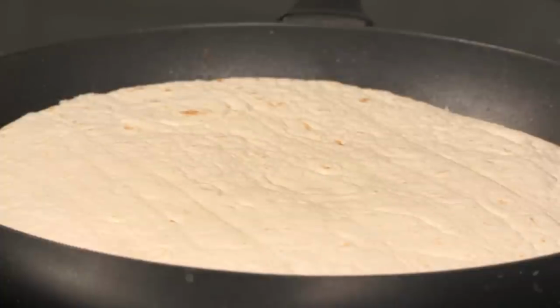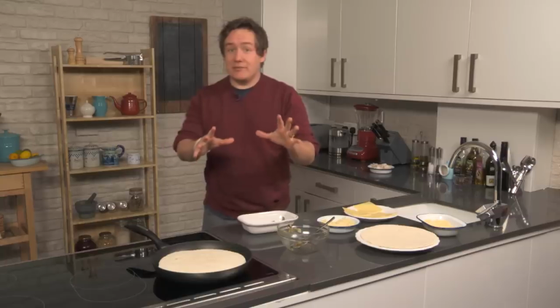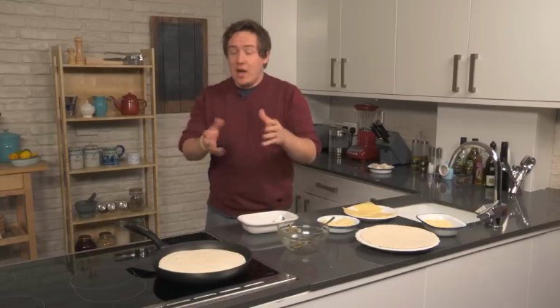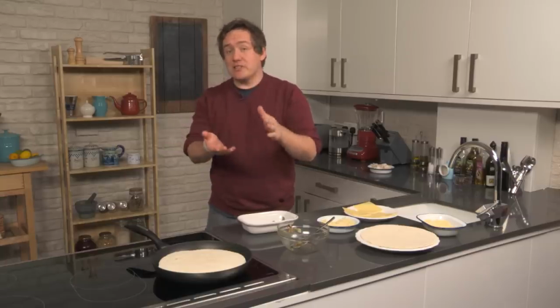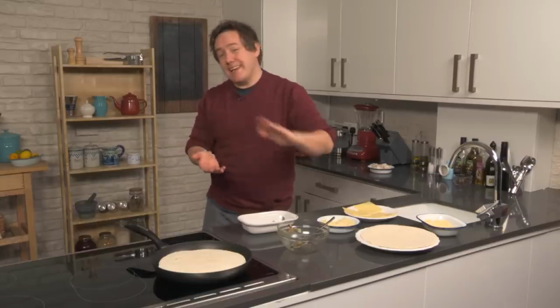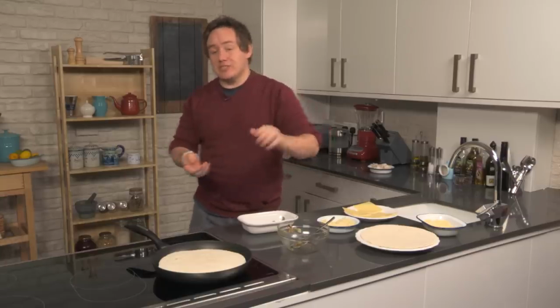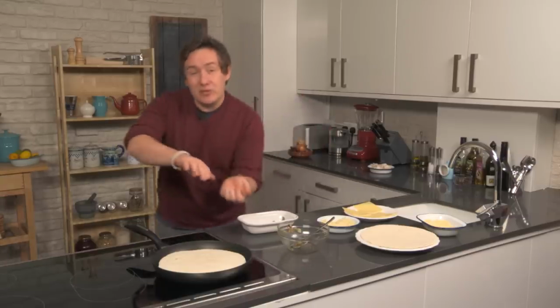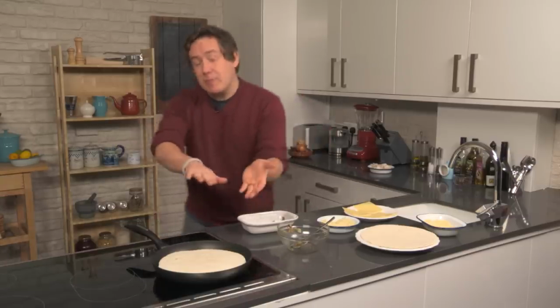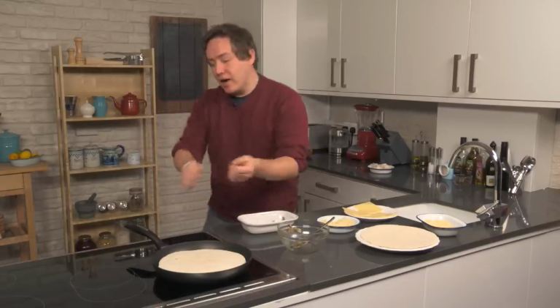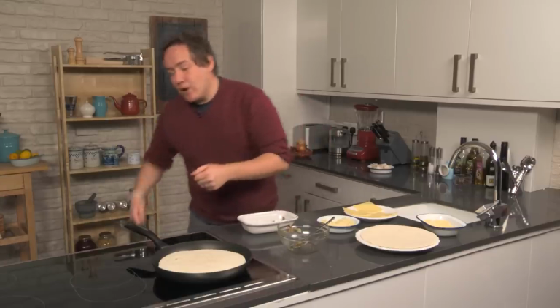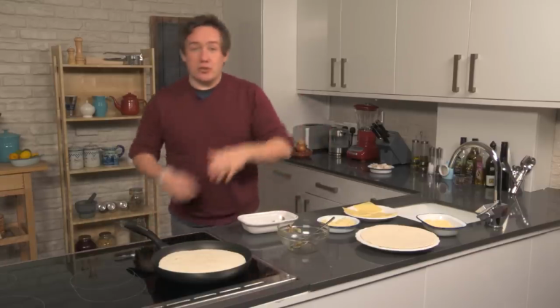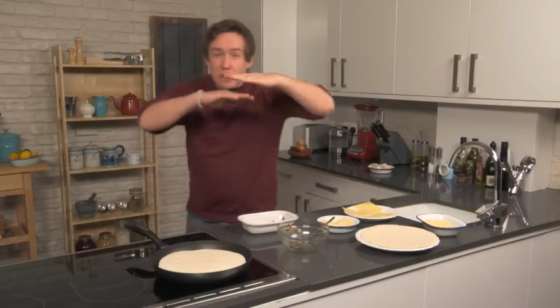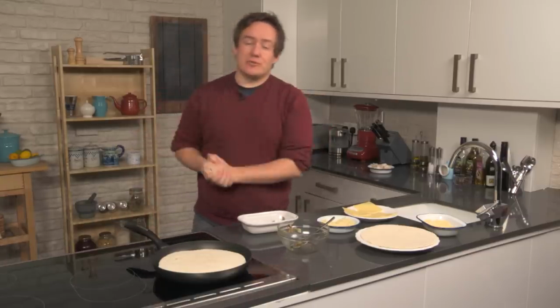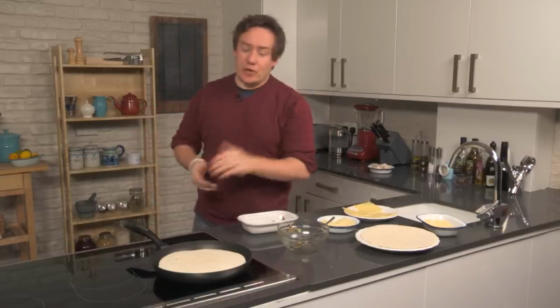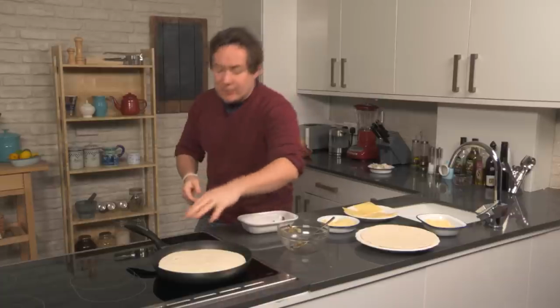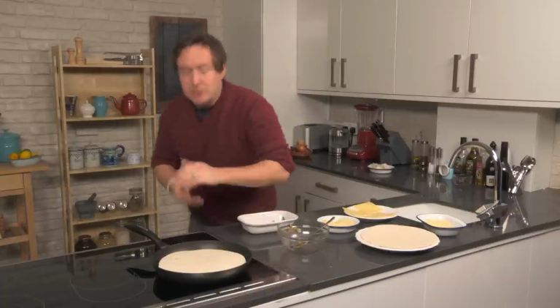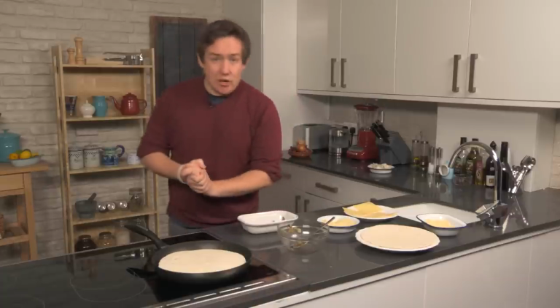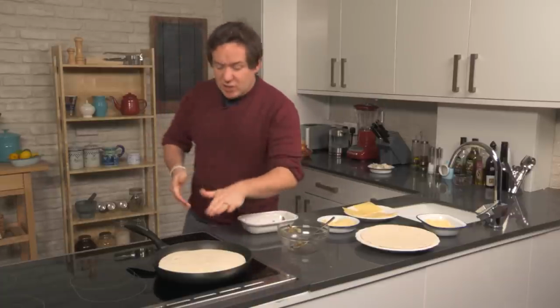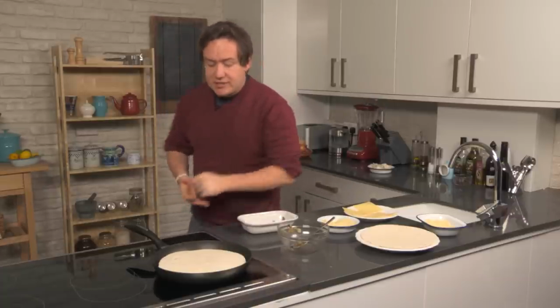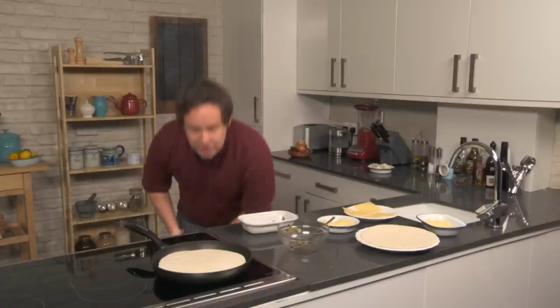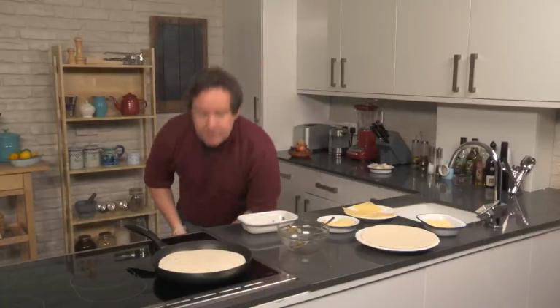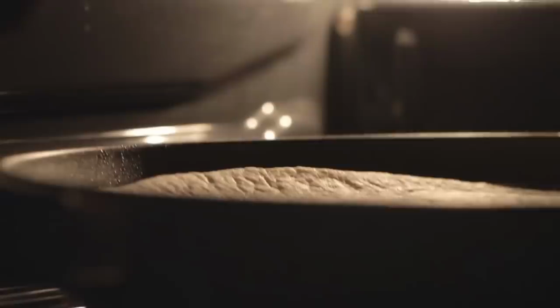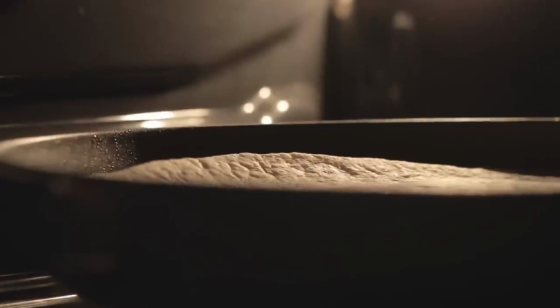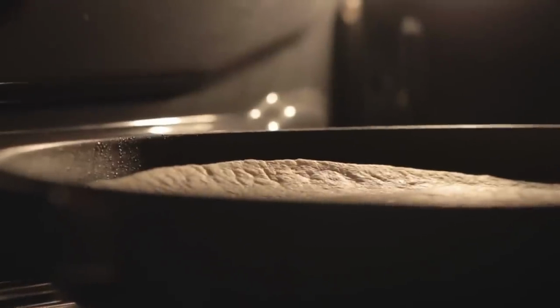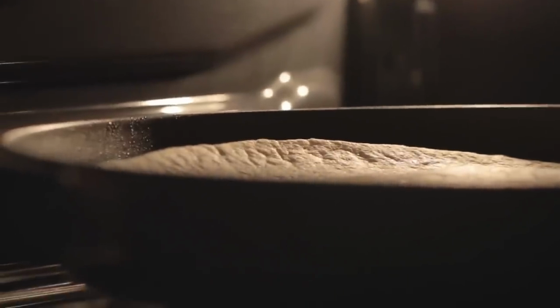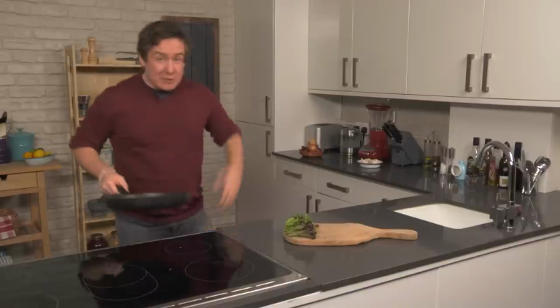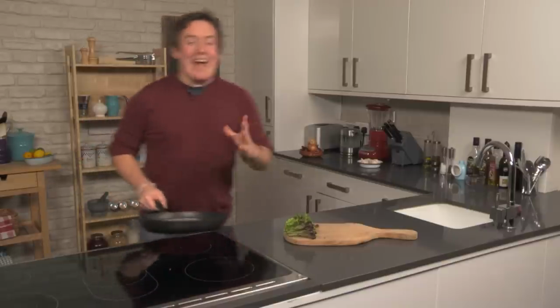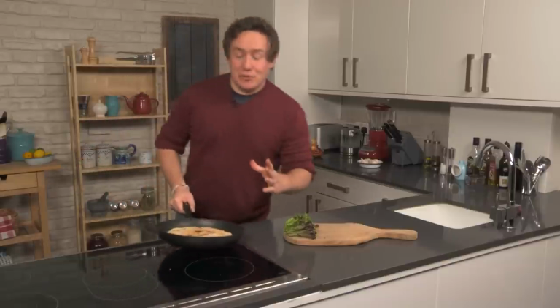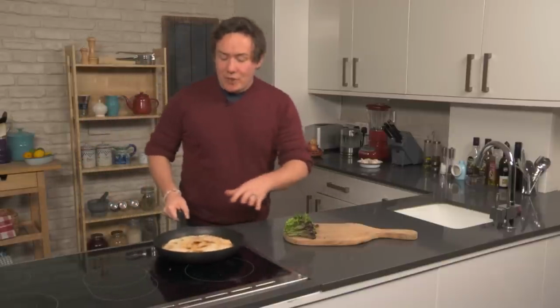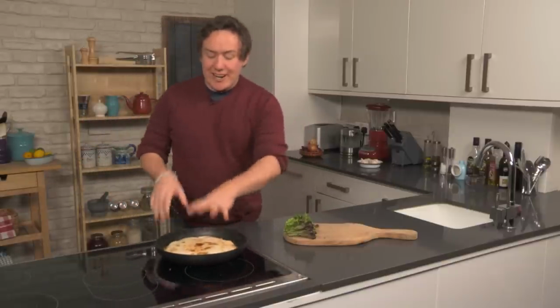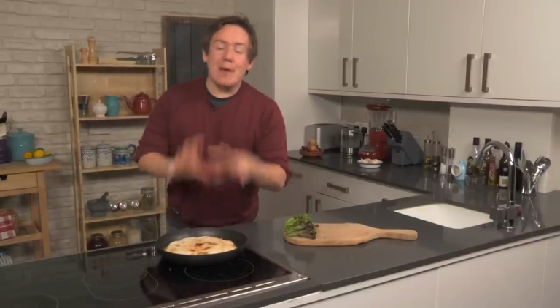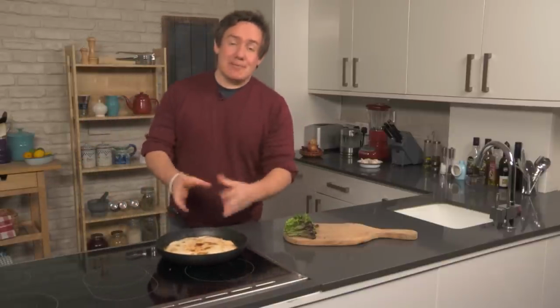Now with quesadillas, what I tend to do to make it easier rather than trying to flip it over is whack it under the grill to toast that top too. So keep your eye on the bottom, keep going with it, a couple of minutes, keep checking it — it smells so good. And then we will put it on the grill. We have taken it out and I hope you will agree it is looking absolutely amazing. This smell is fantastic.